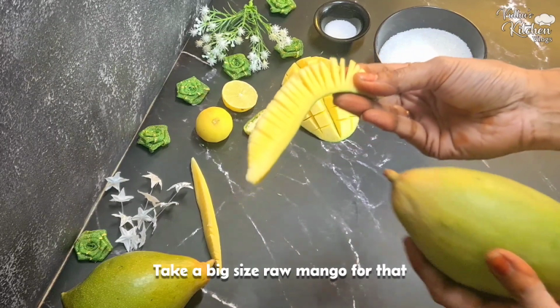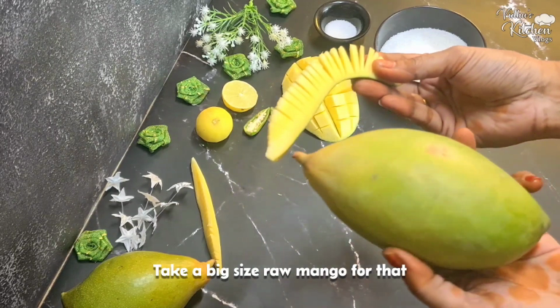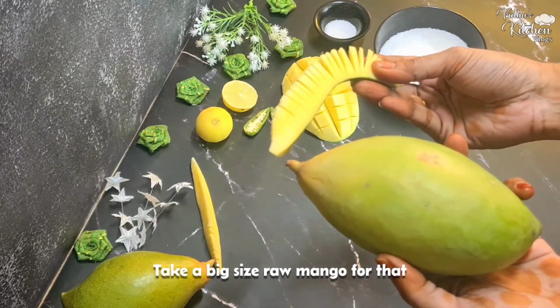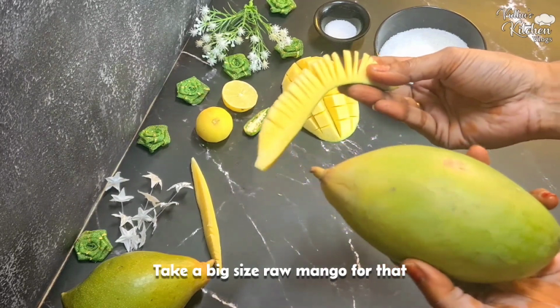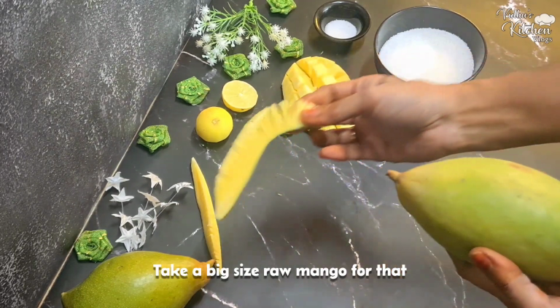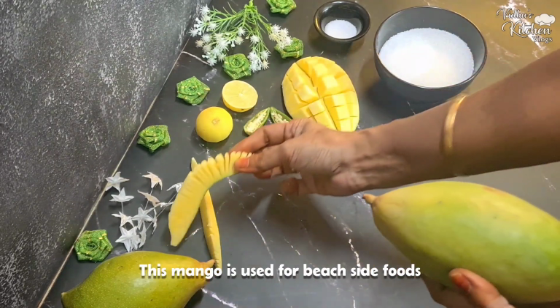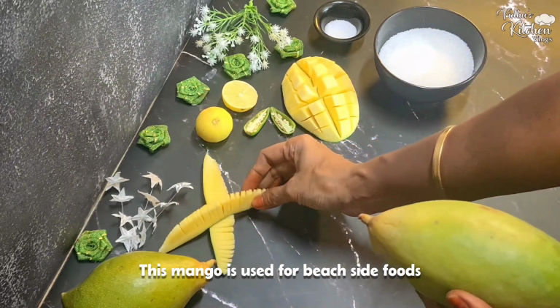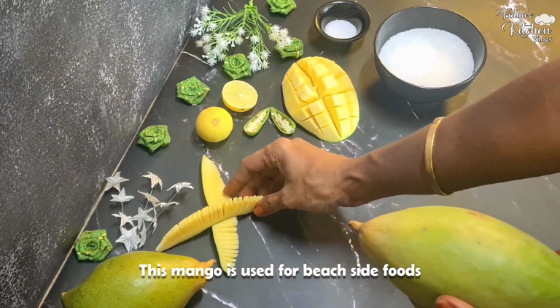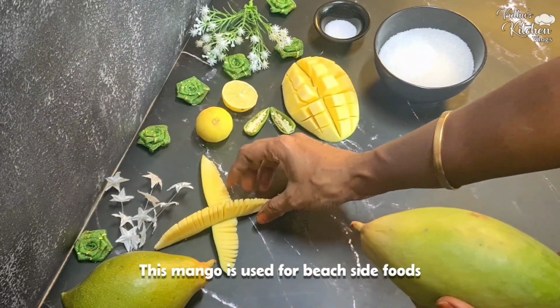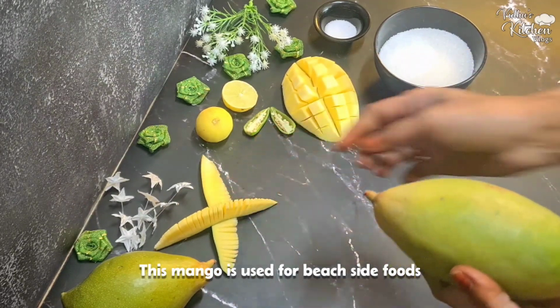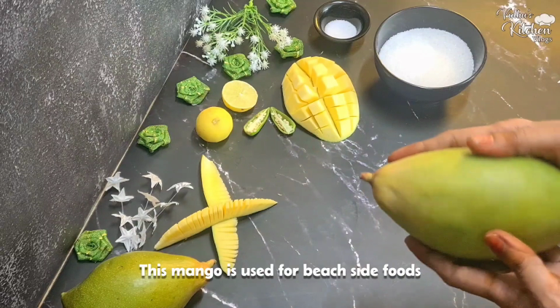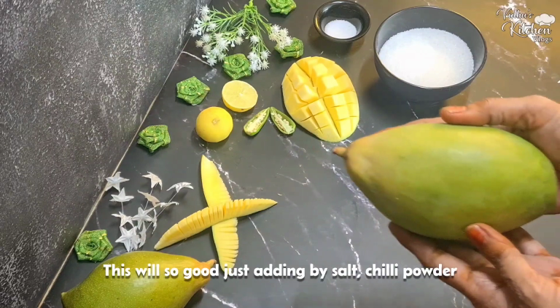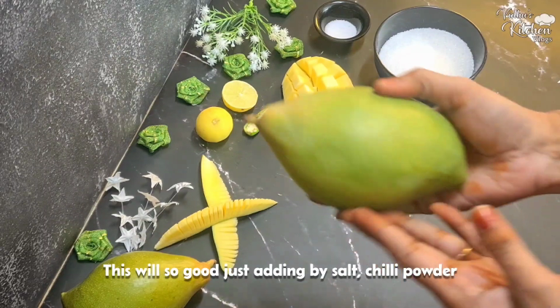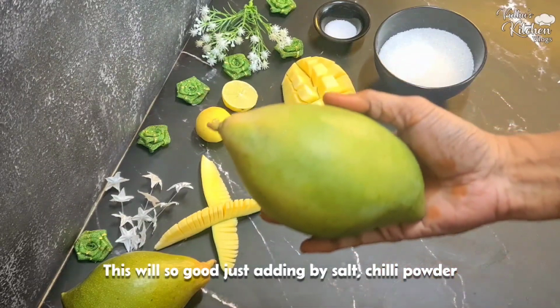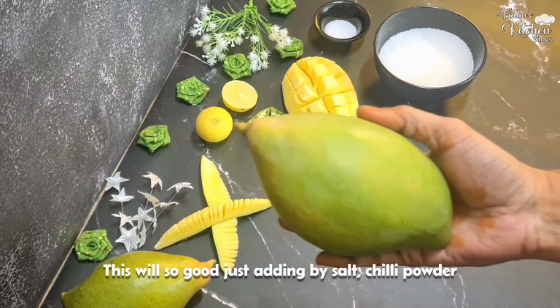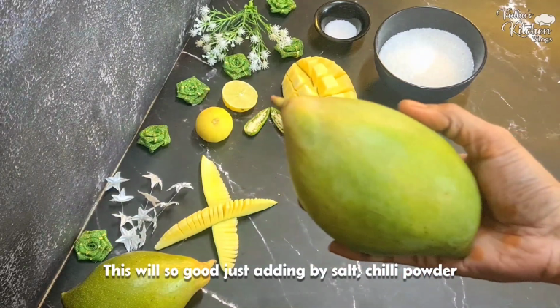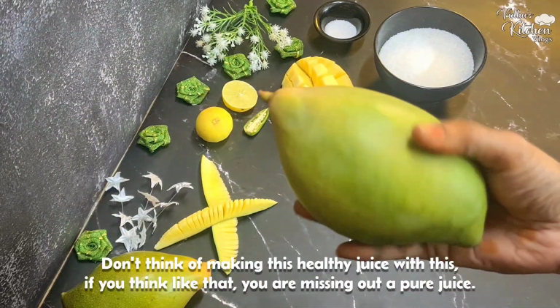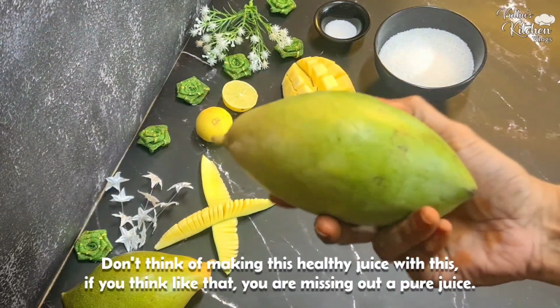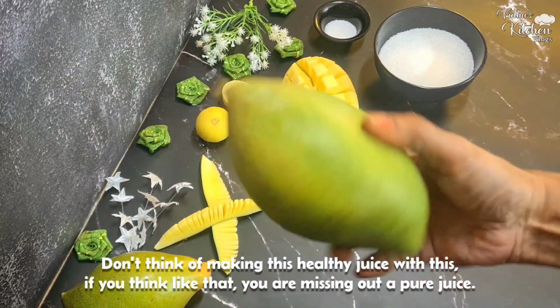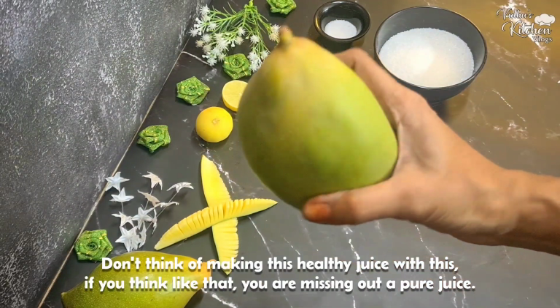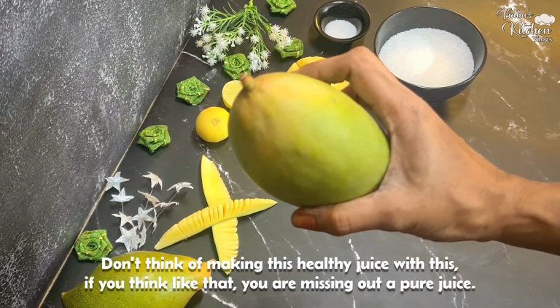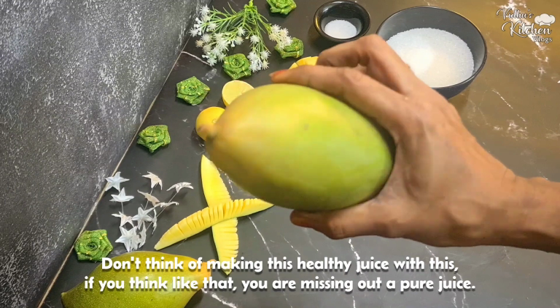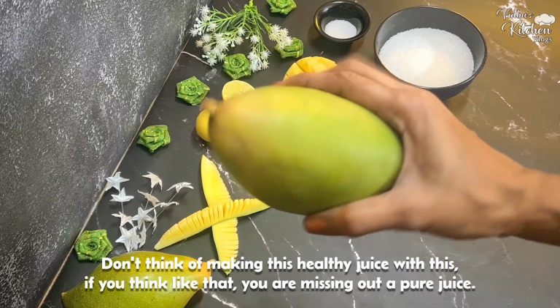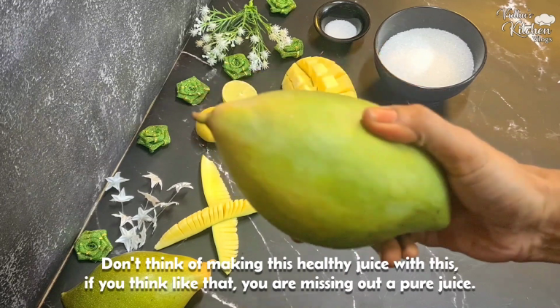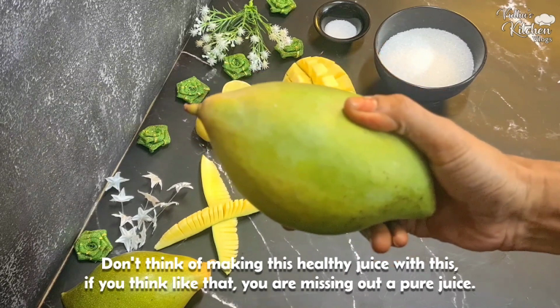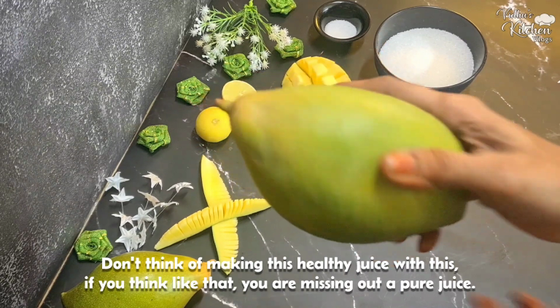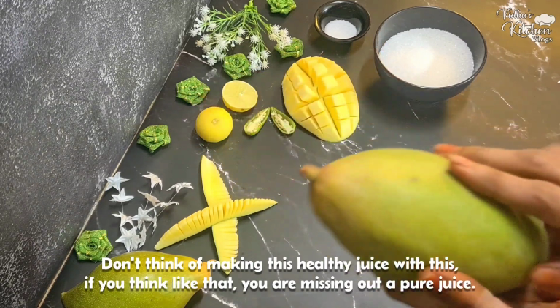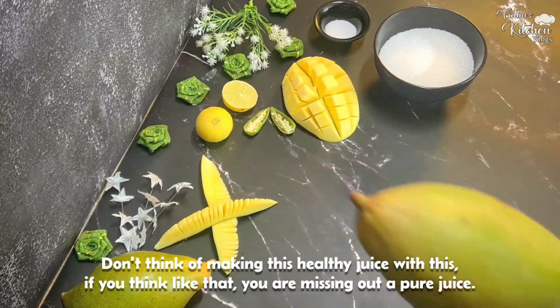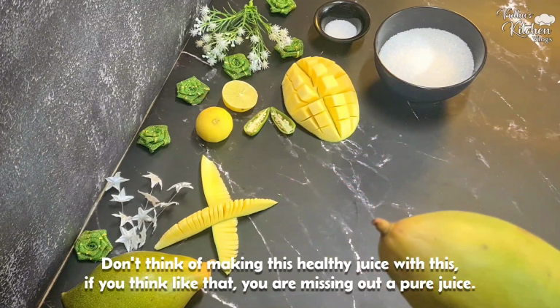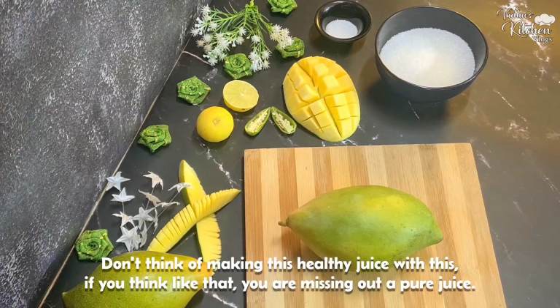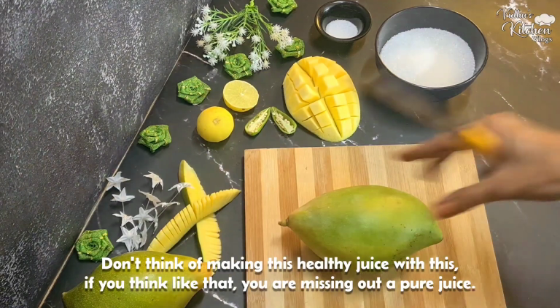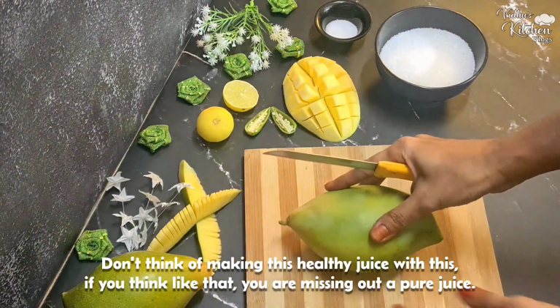Let's start with a large-sized raw mango. Put the mango in a bowl. If you want to drink juice in the morning, this is a great refreshing drink you won't want to miss.